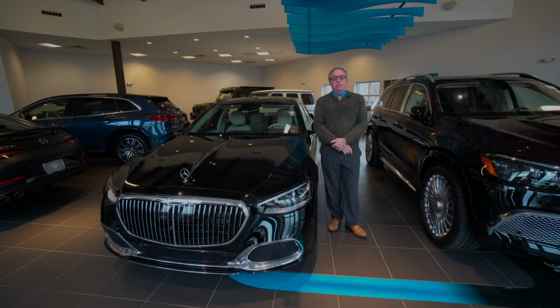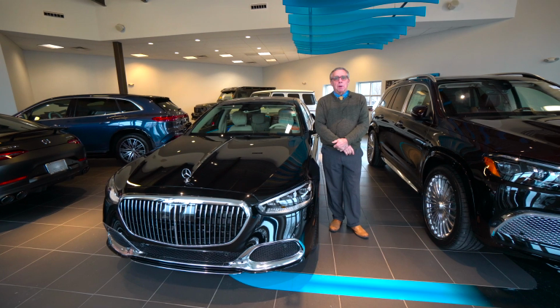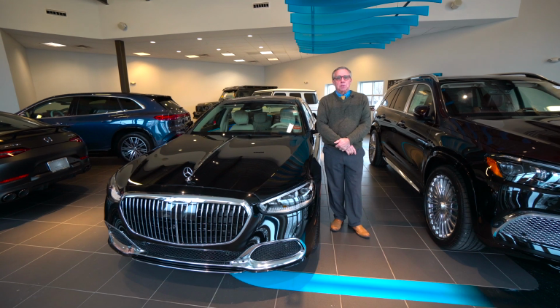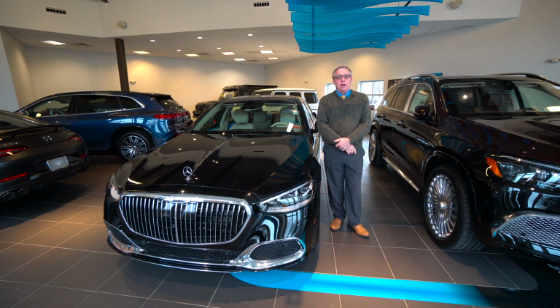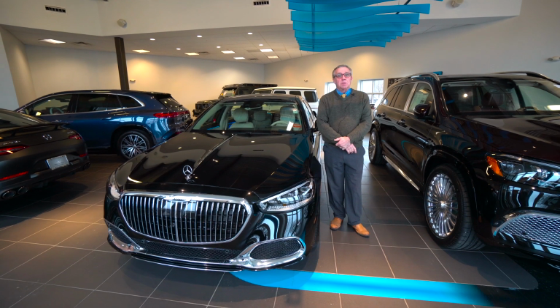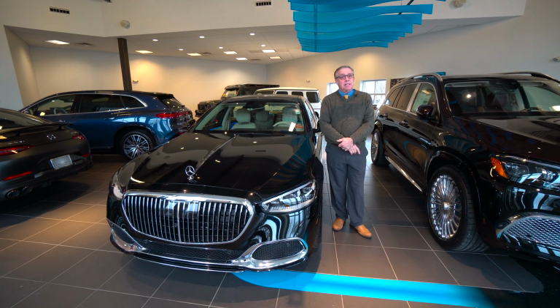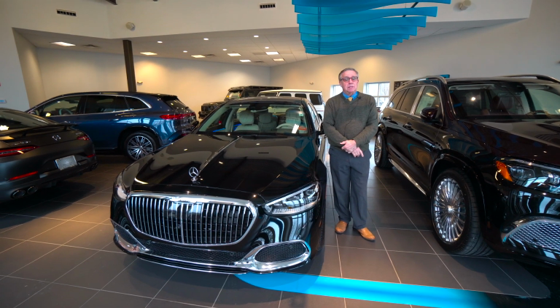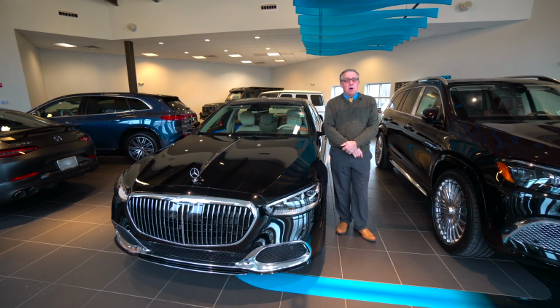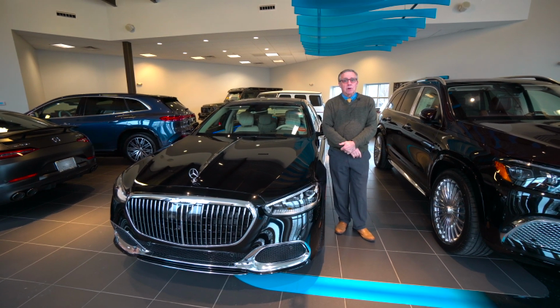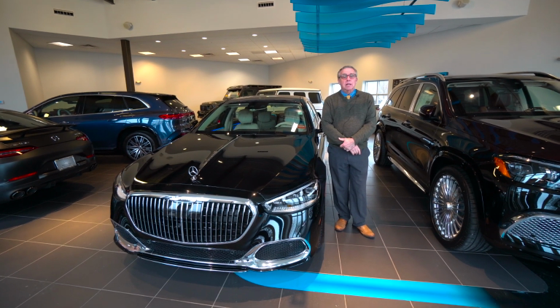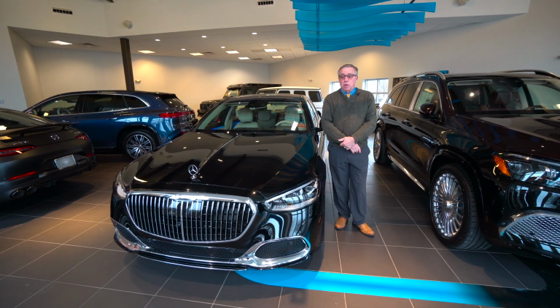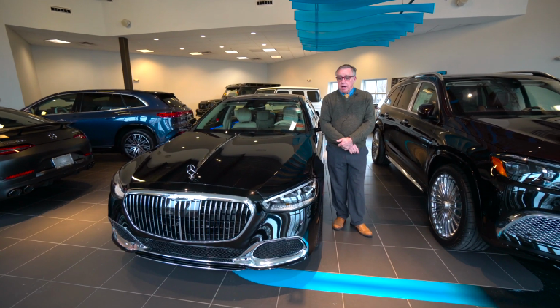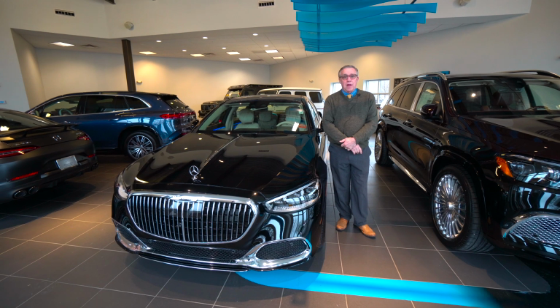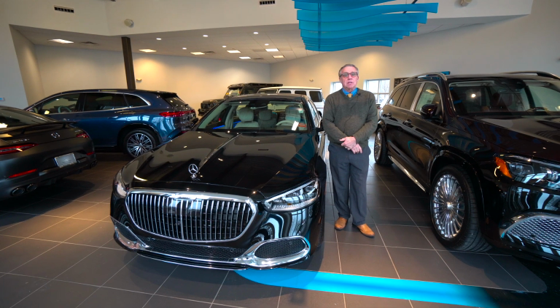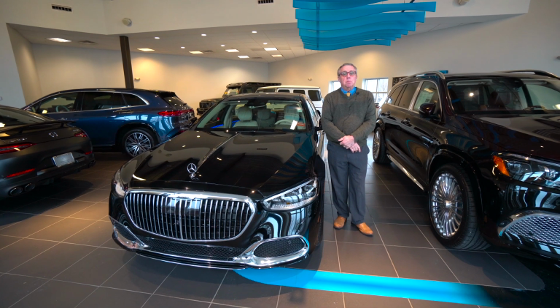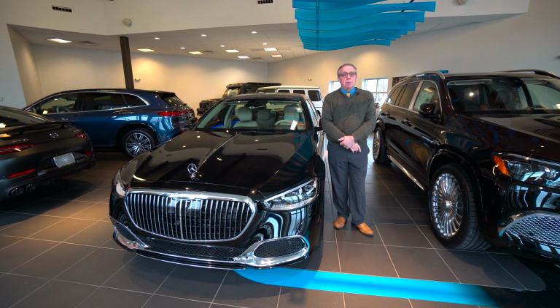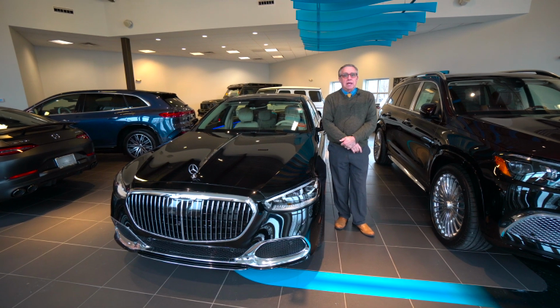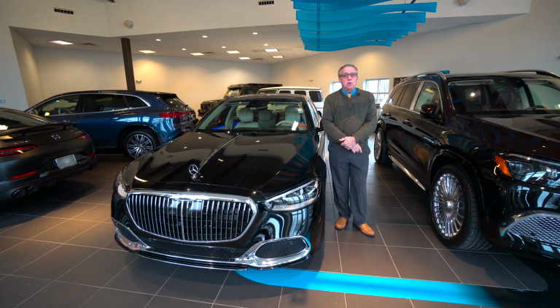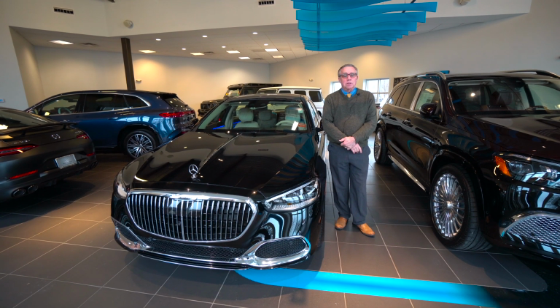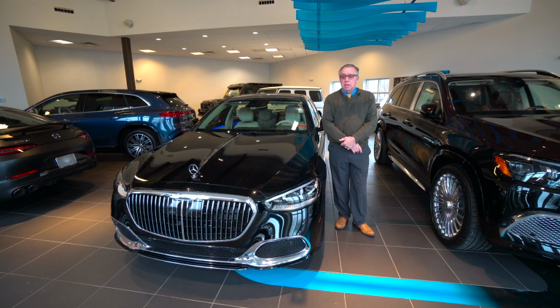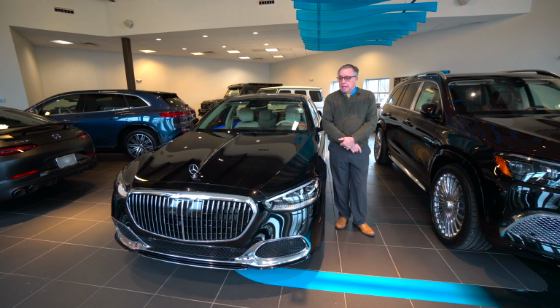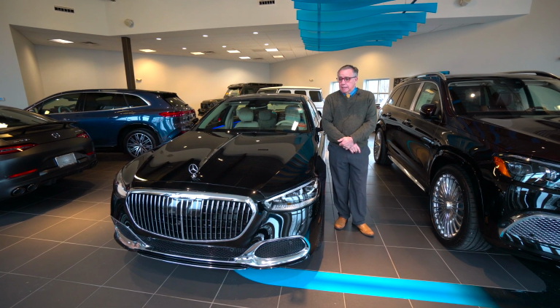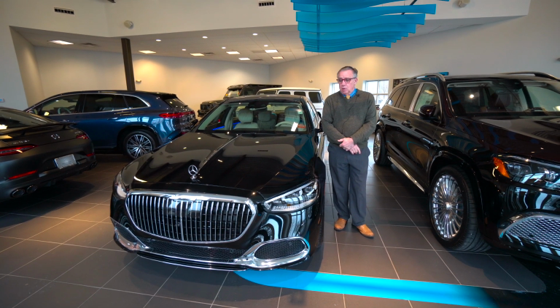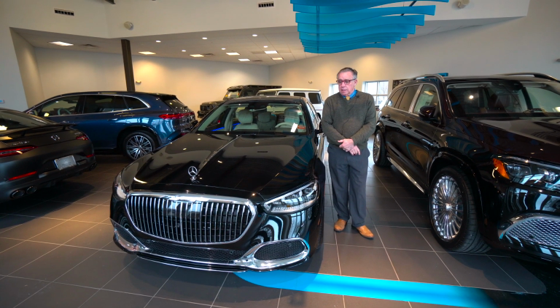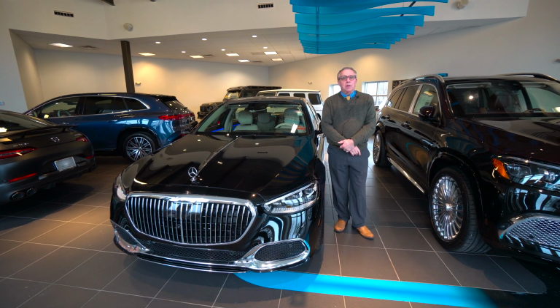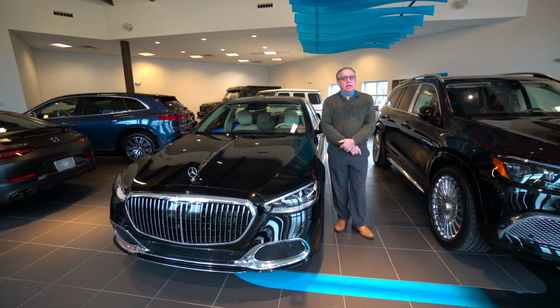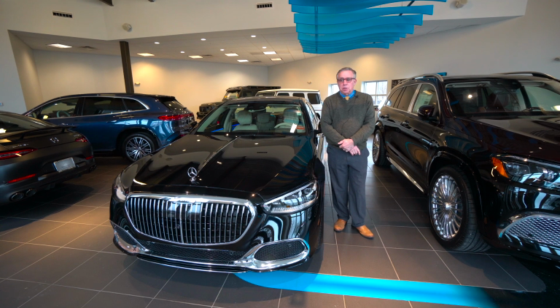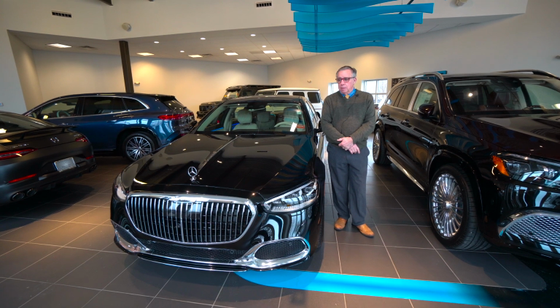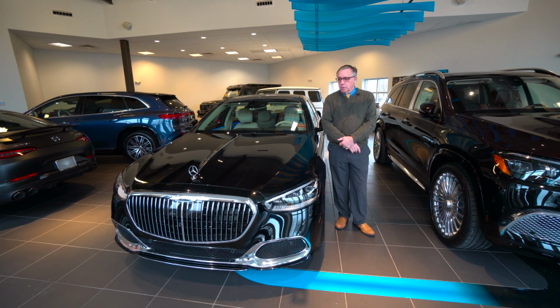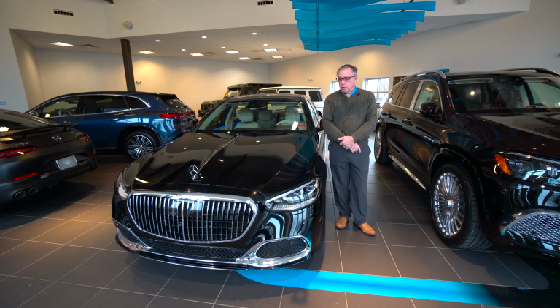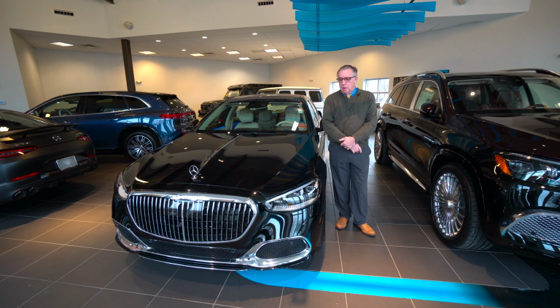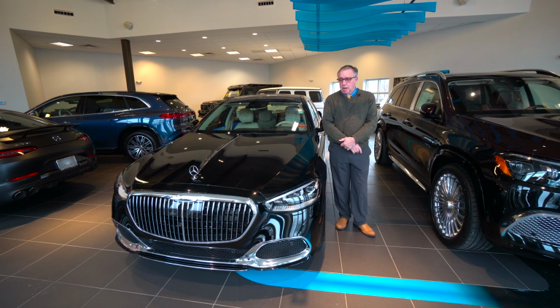Hi folks, Bob Holzhacker here at Mercedes-Benz of Scarborough. We just got a fabulous new Maybach in, a 2022. It's just a beautiful, beautiful Maybach.